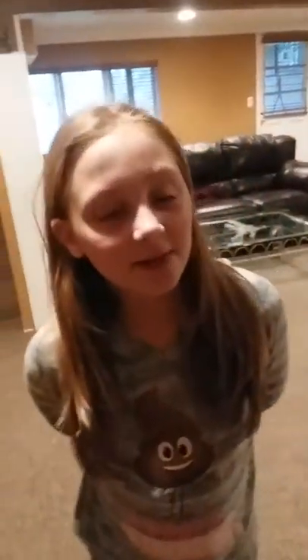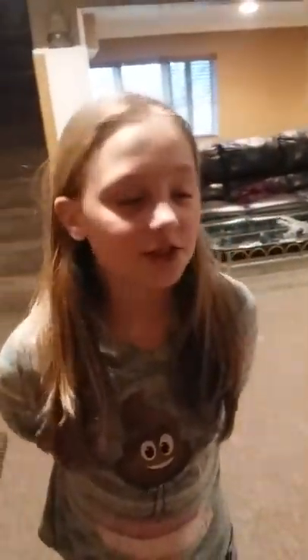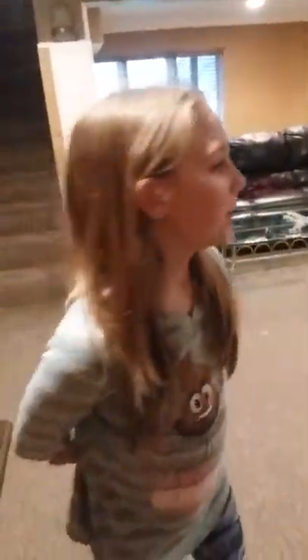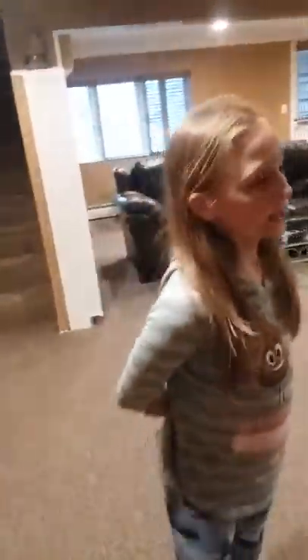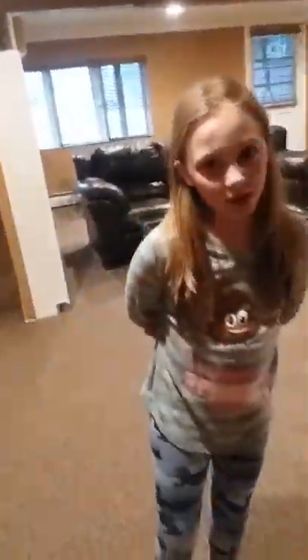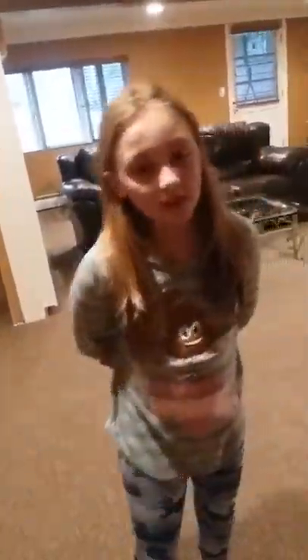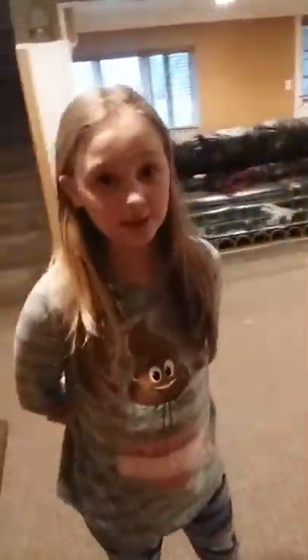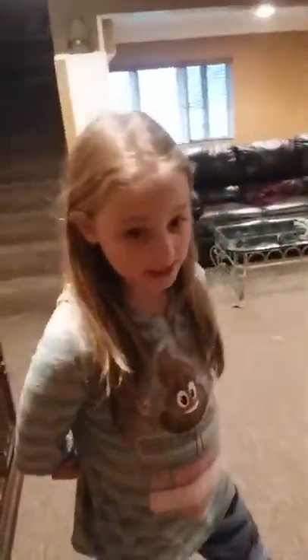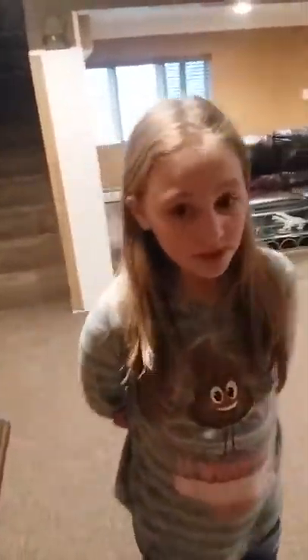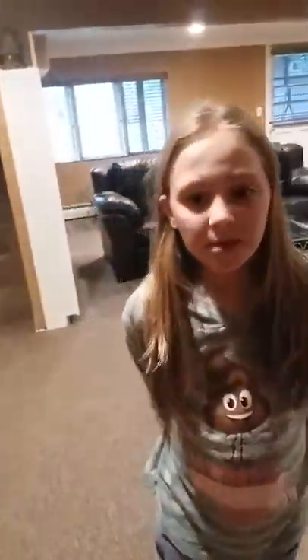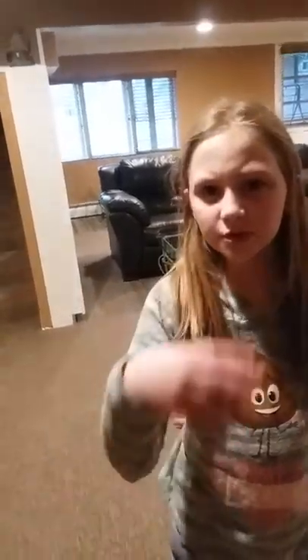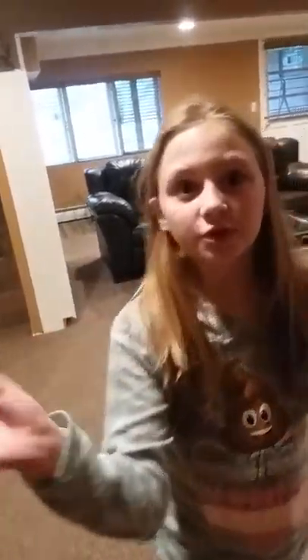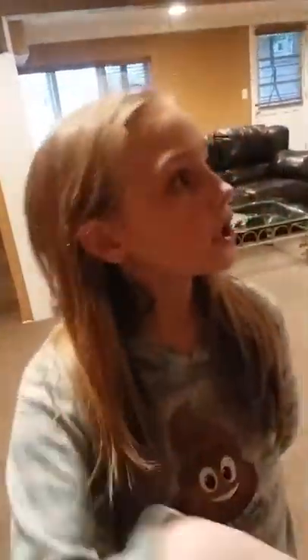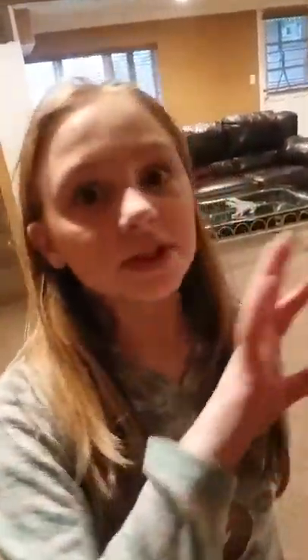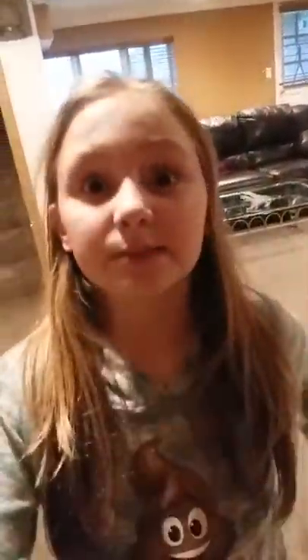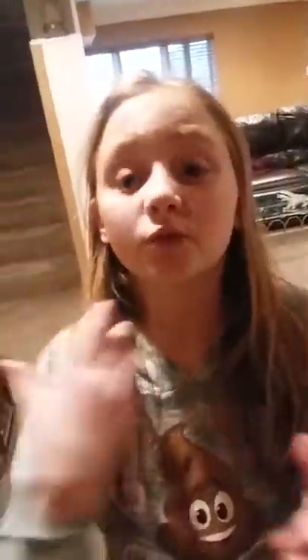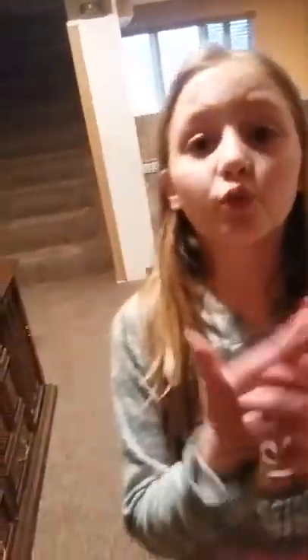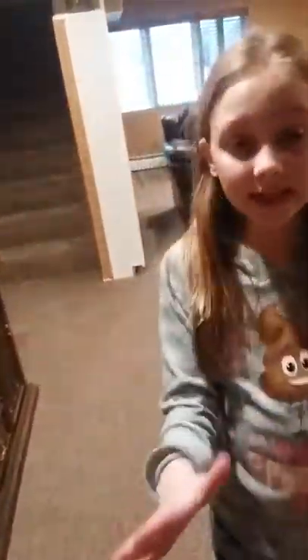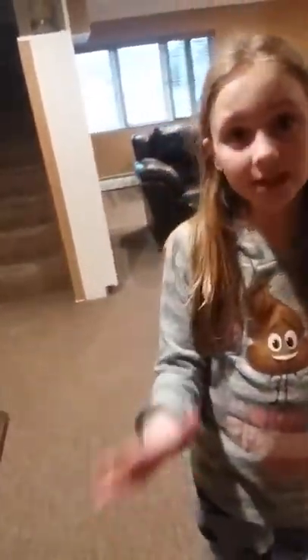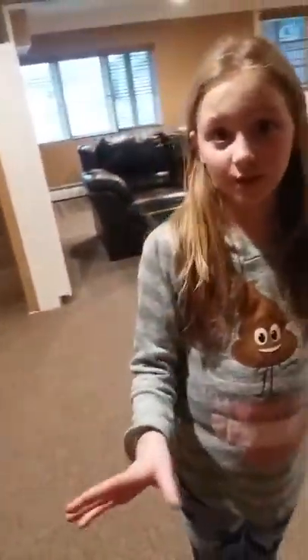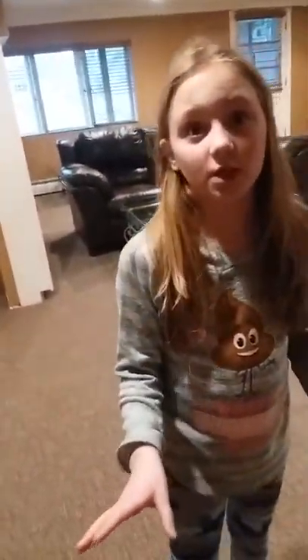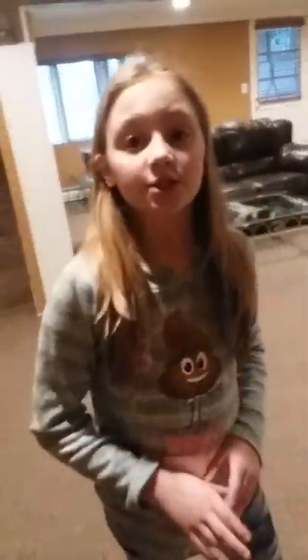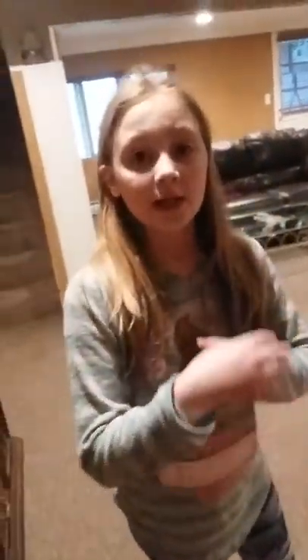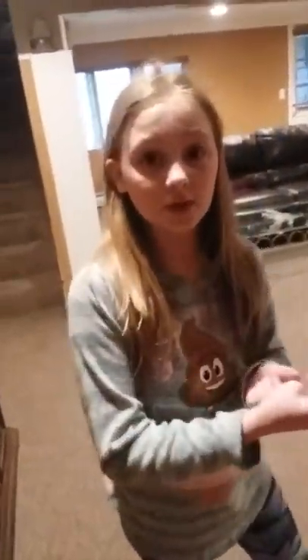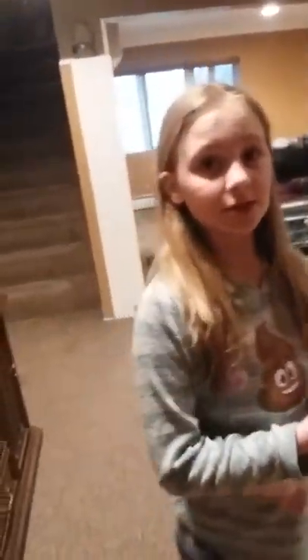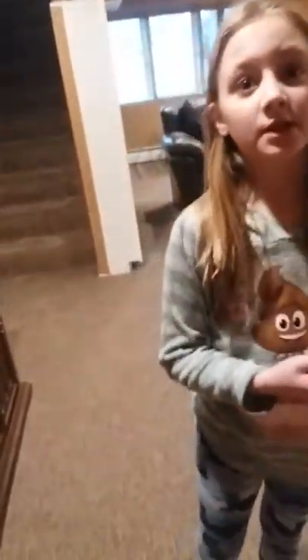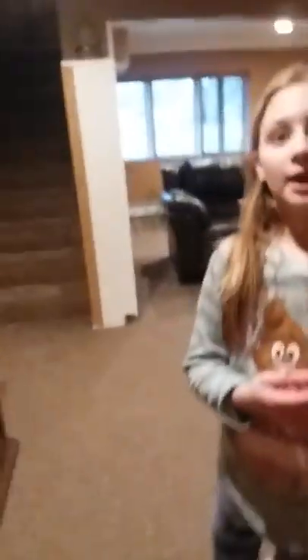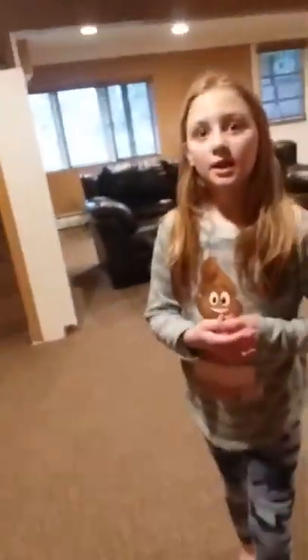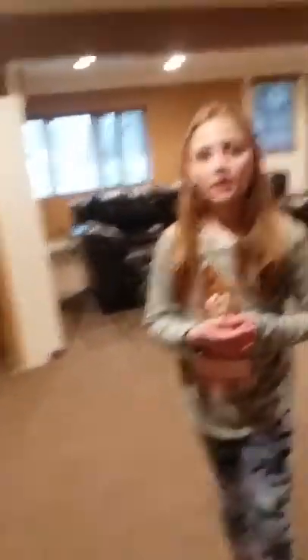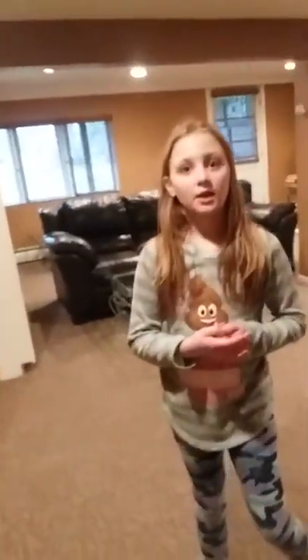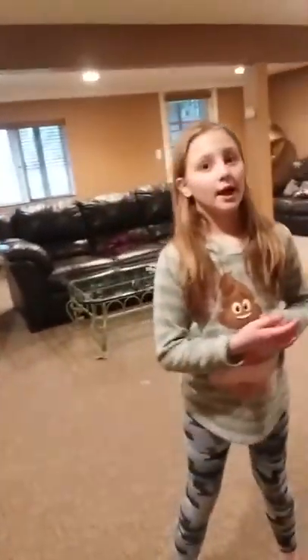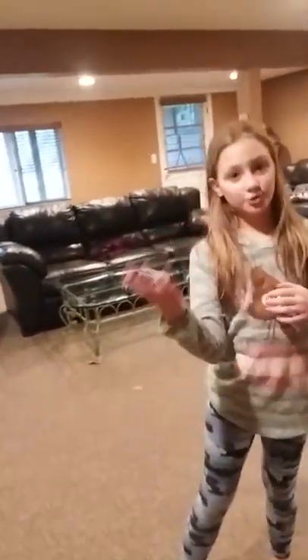Today we're going to do a one-handed cartwheel into a split. Maybe we'll do it in slow motion, fast motion — we'll show you what to get ready to do it for. Now we're going to do how to do it.